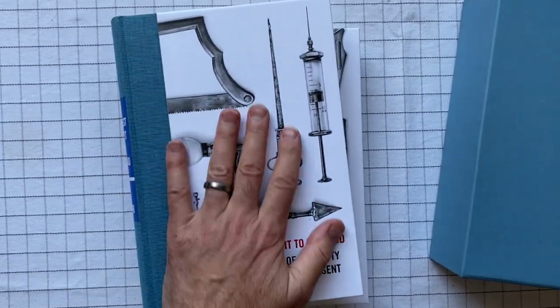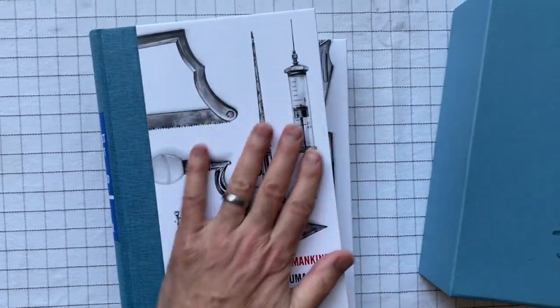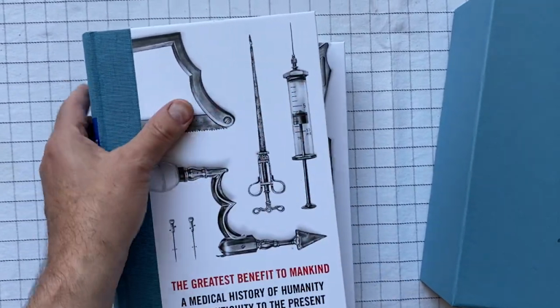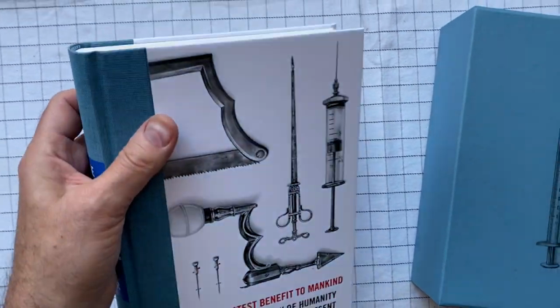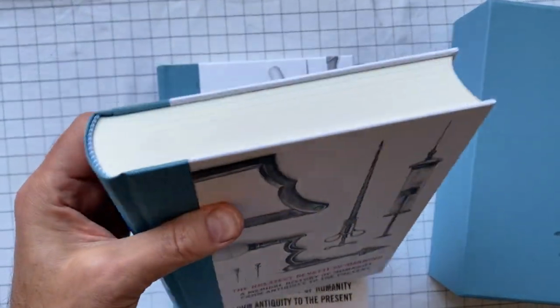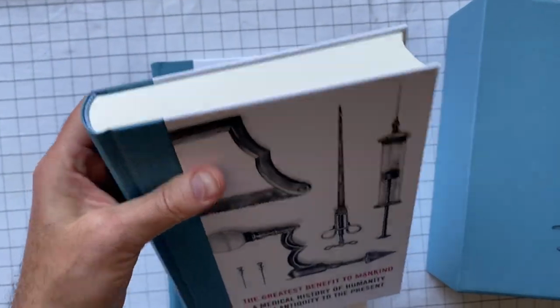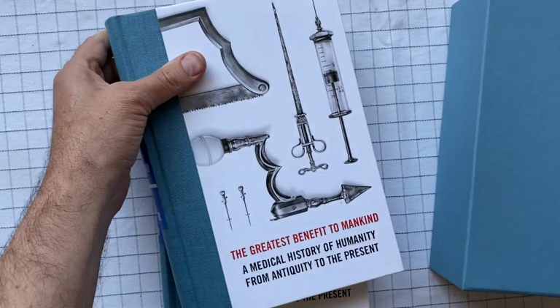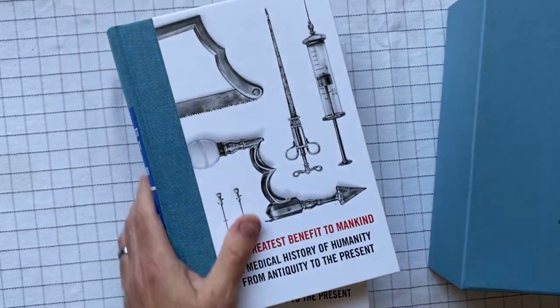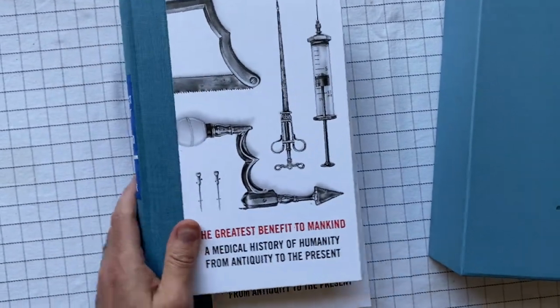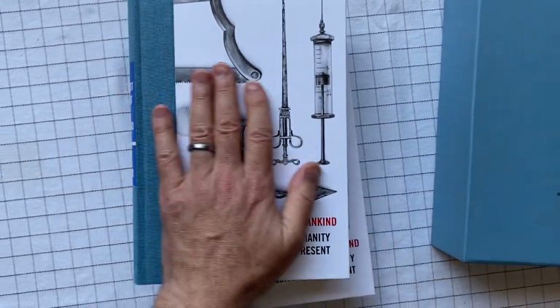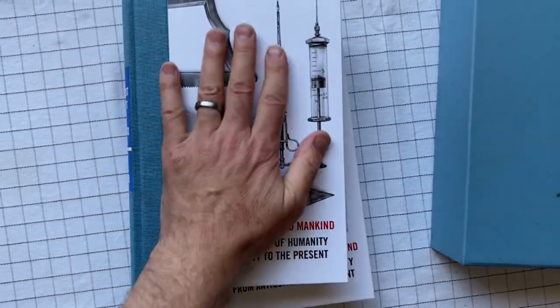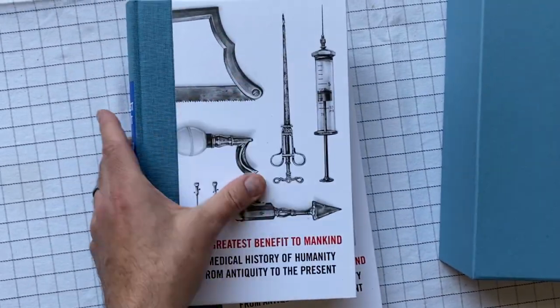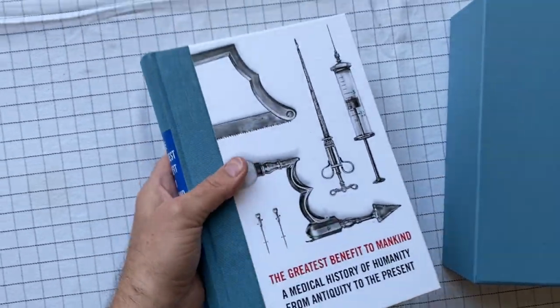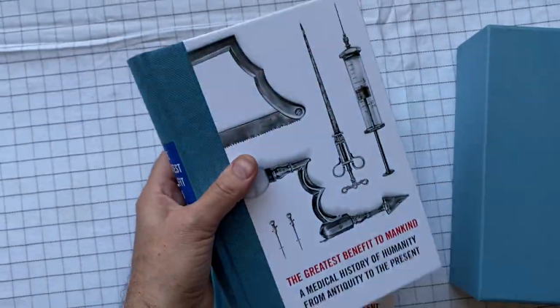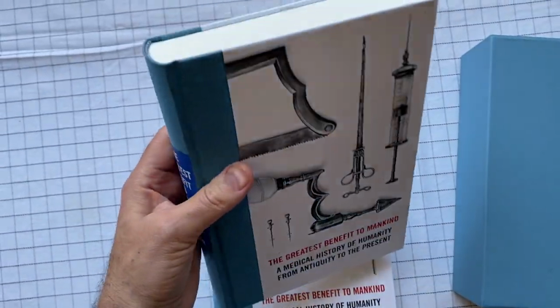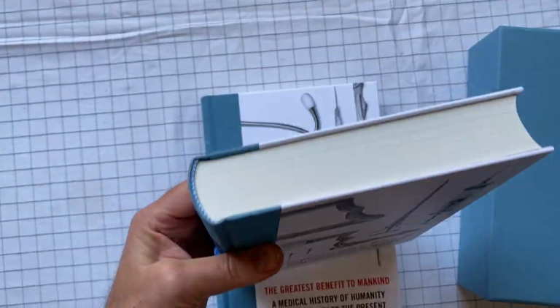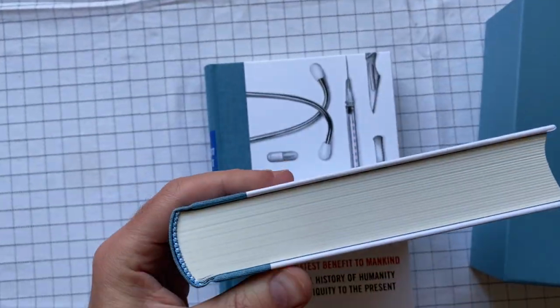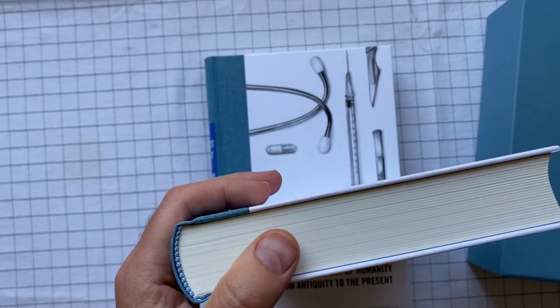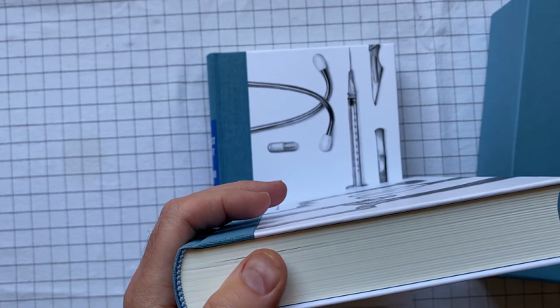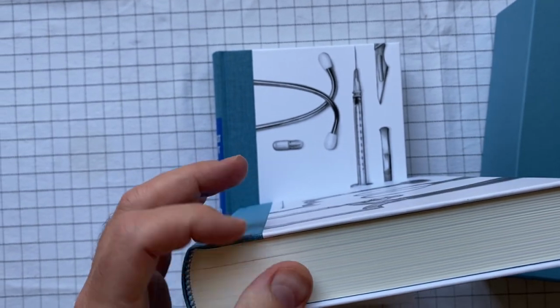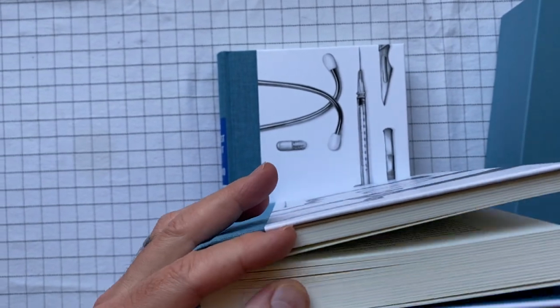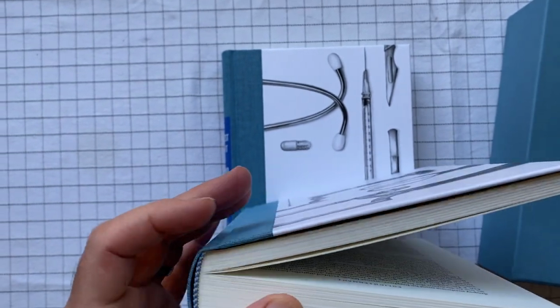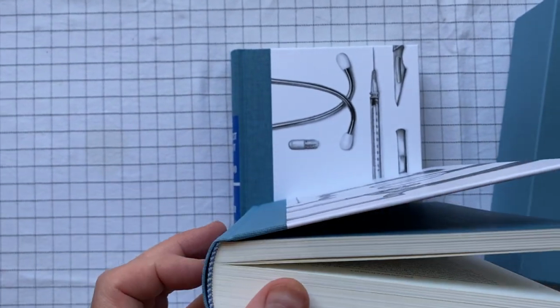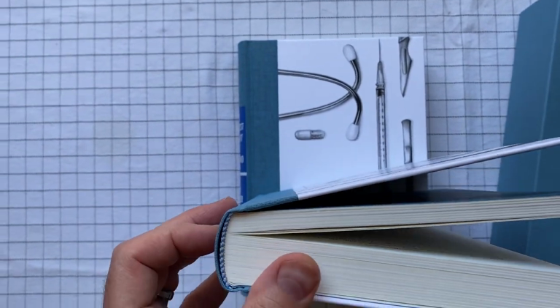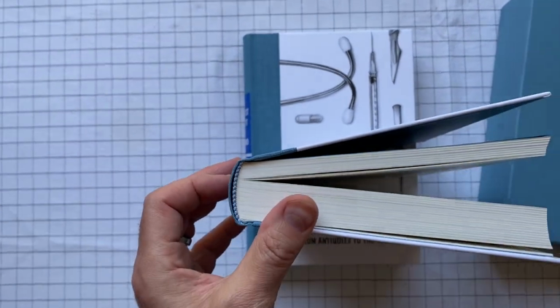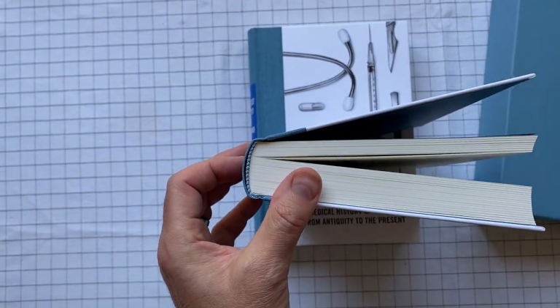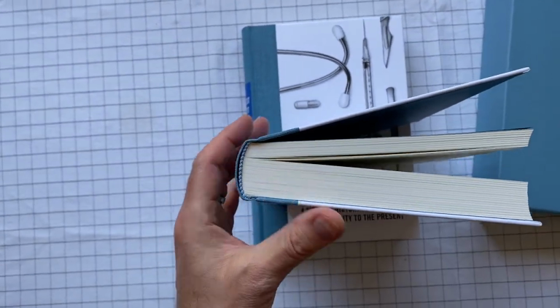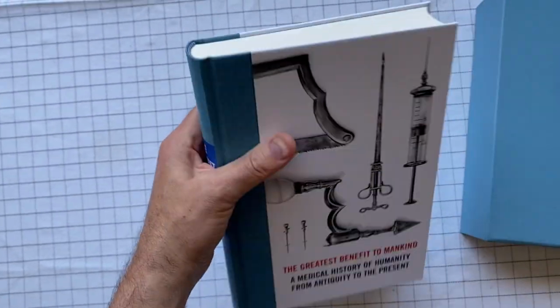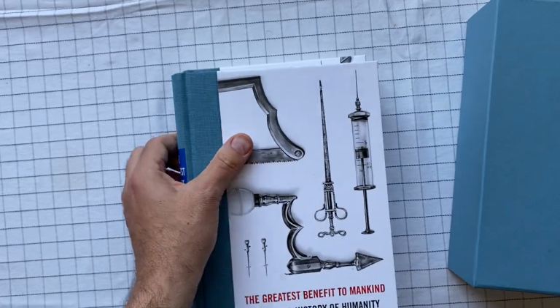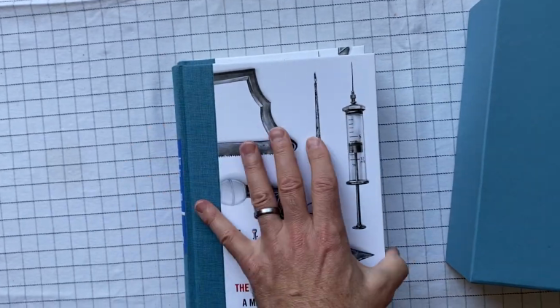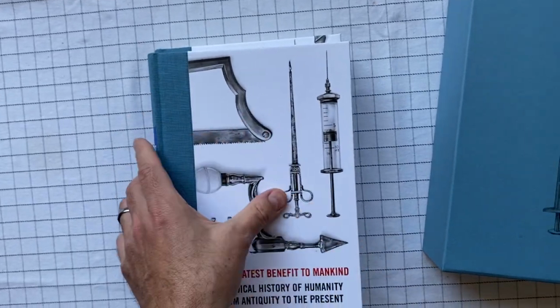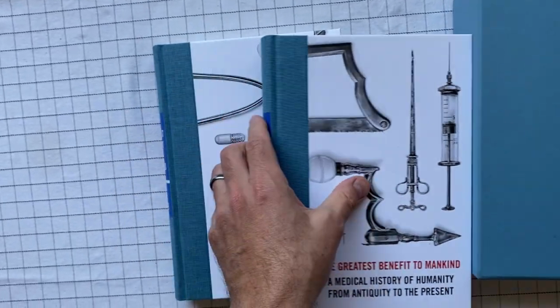Anyway, the books themselves — I really like the way that they're bound. I like the illustrations. I like the way that they feel. I like the cloth. They're sewn binding, as always with the Folio Society. Let's have a look at some of the illustrations inside.